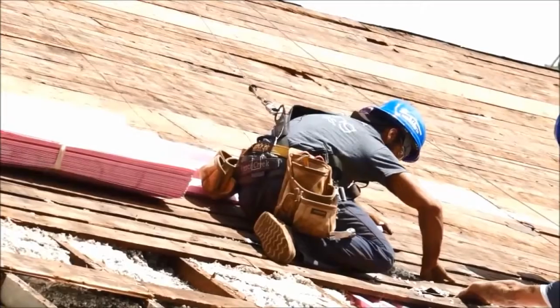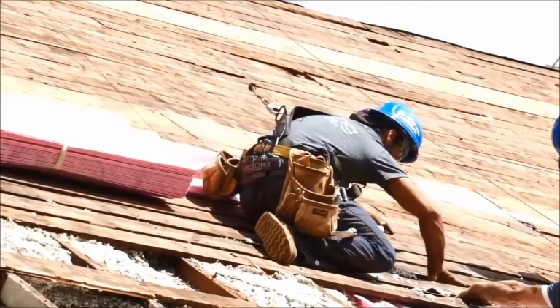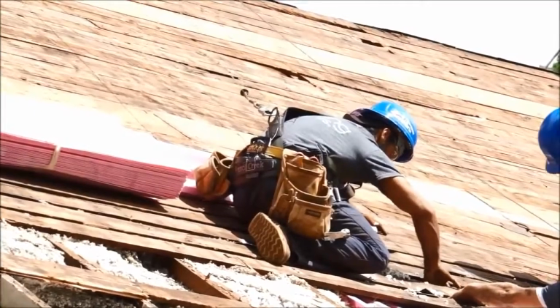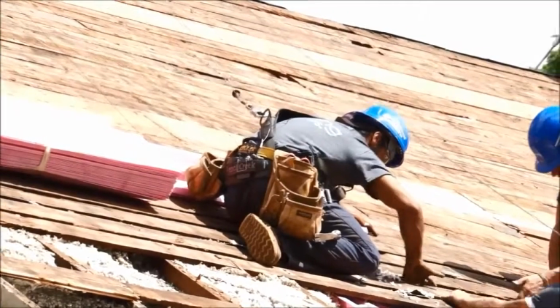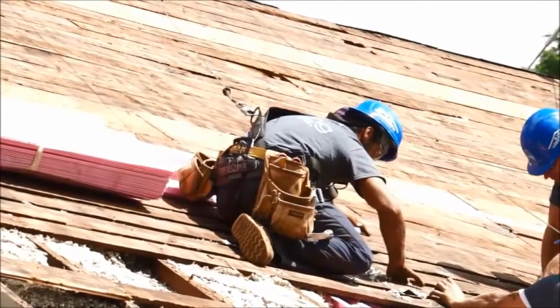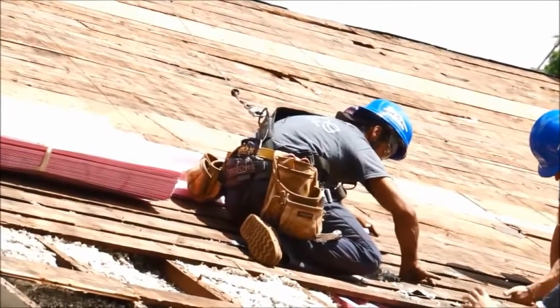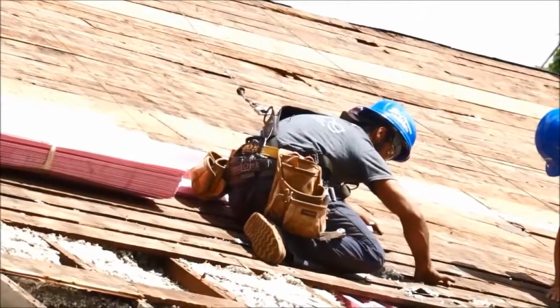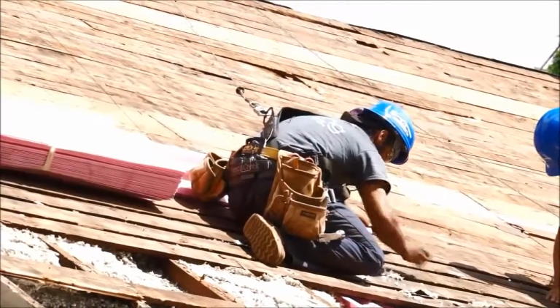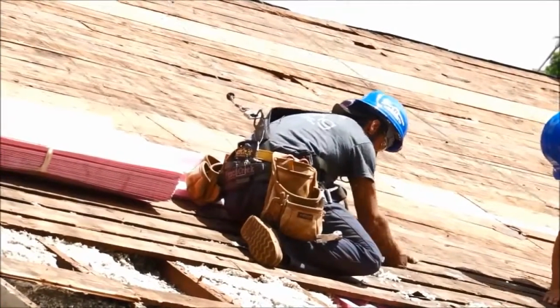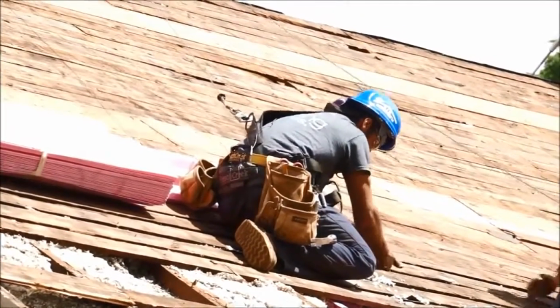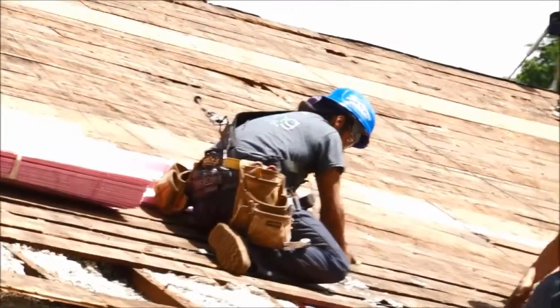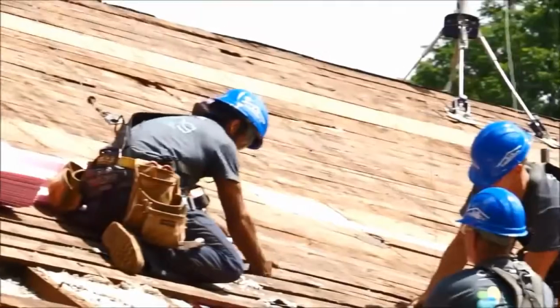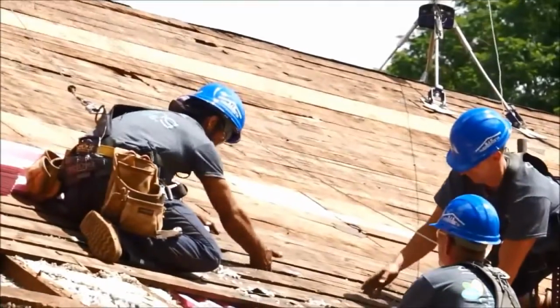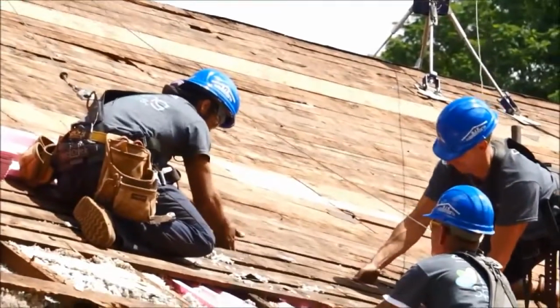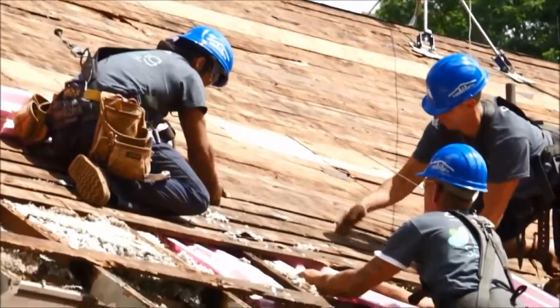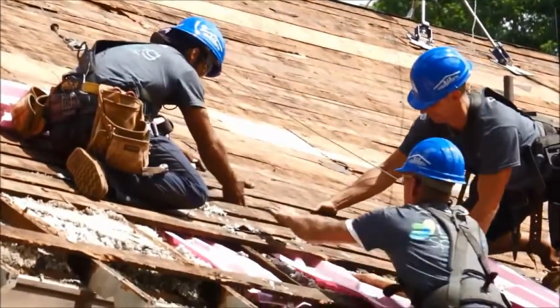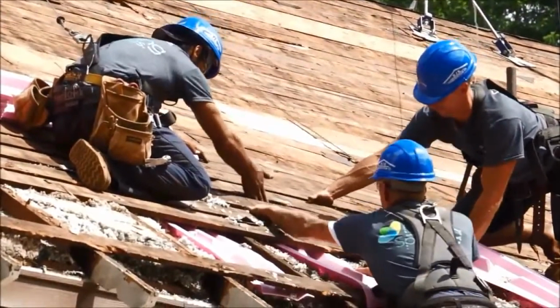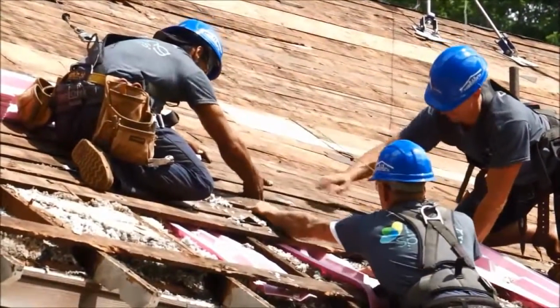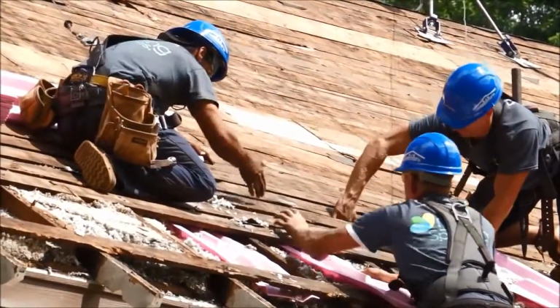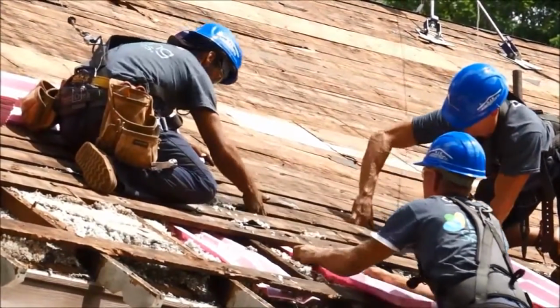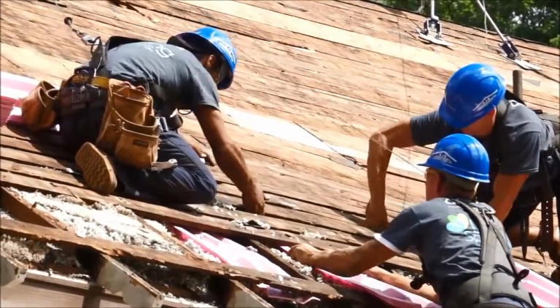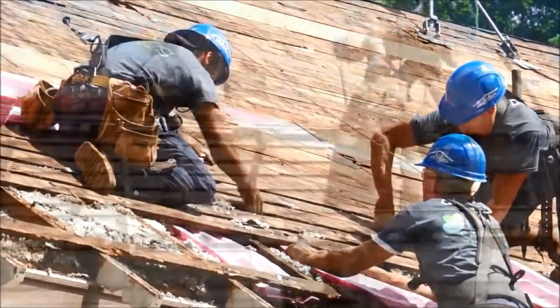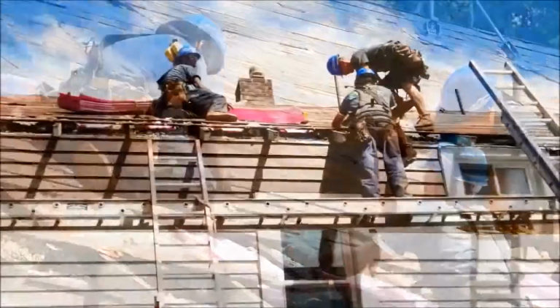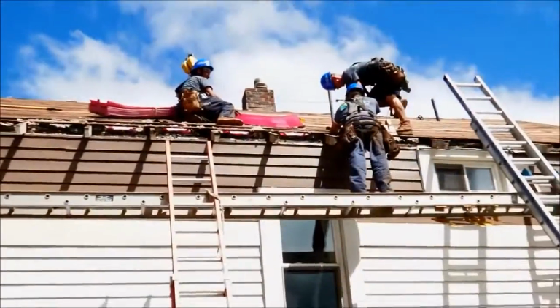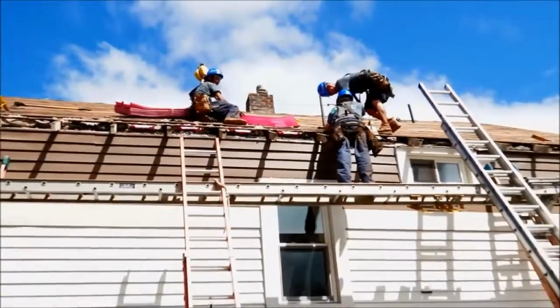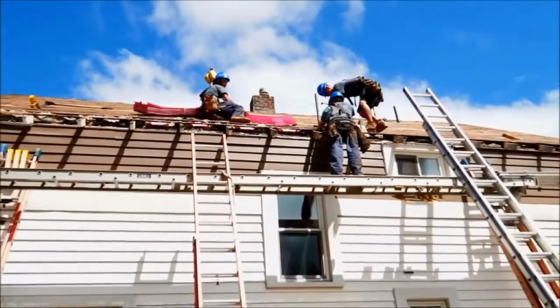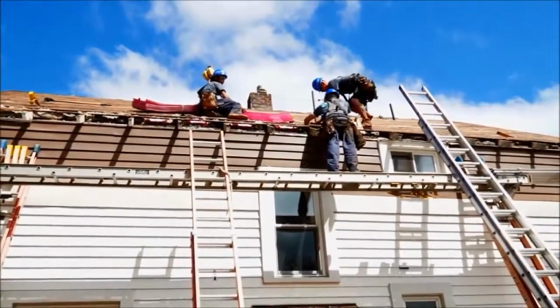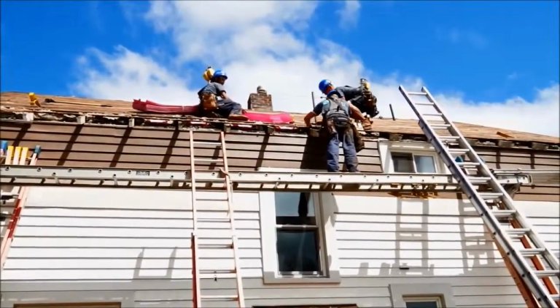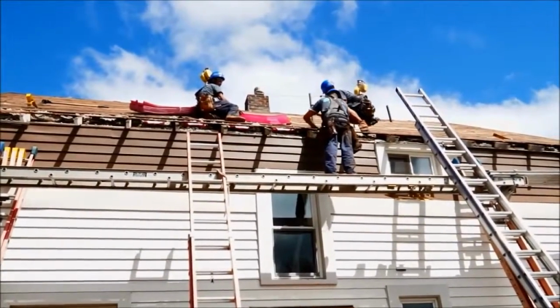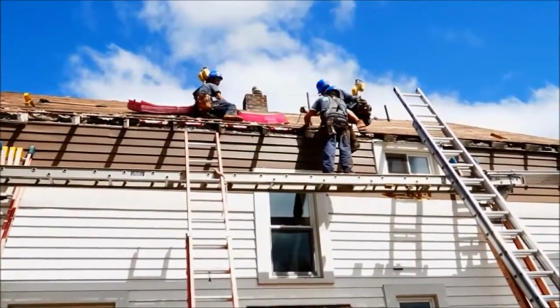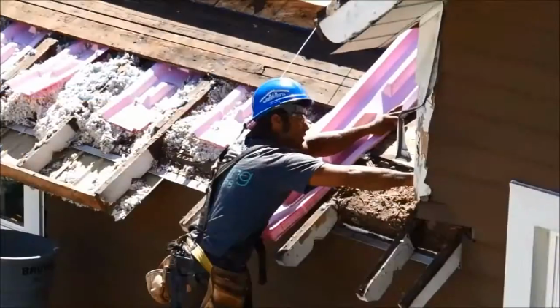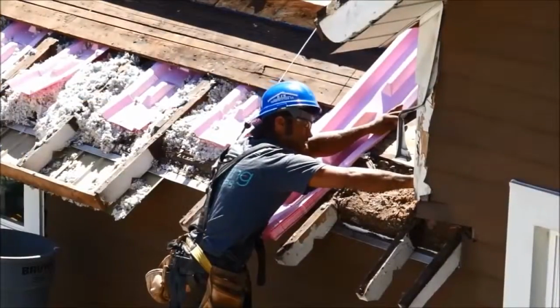The key is really not to pull too much soffit from the eaves at the knee wall, because you can create a hot spot which later on in time could create an ice dam through the winter, causing further damage to the fascia metal, fascia wood, or actually the gutter itself.